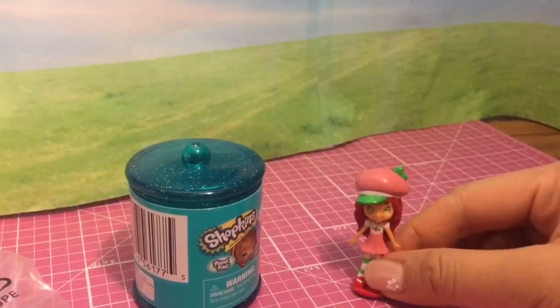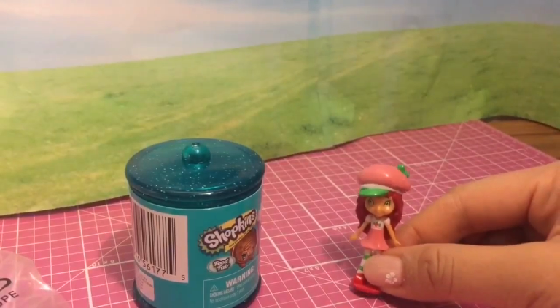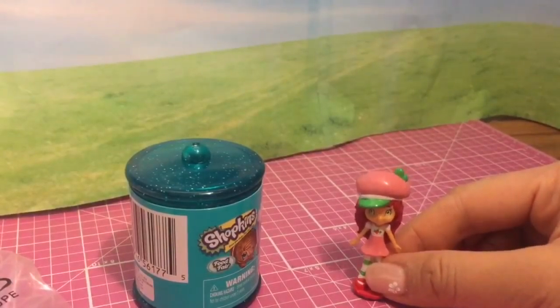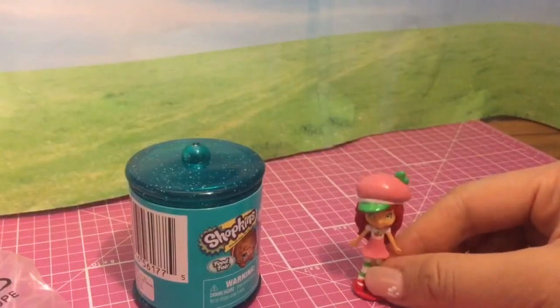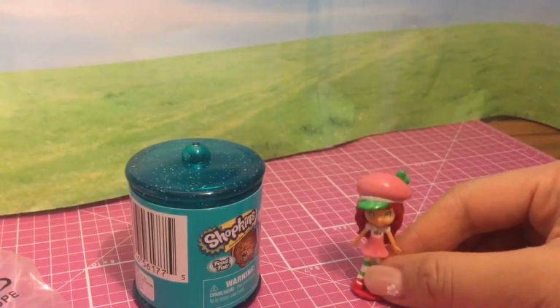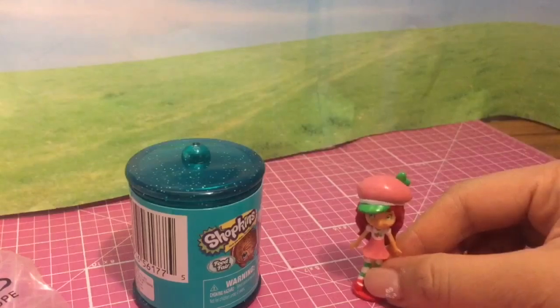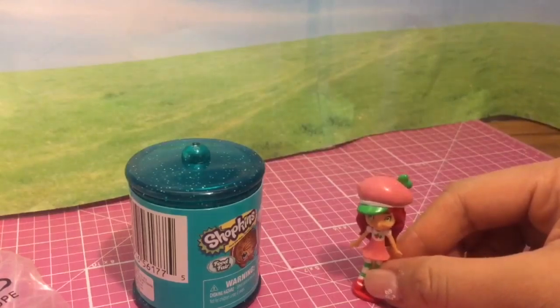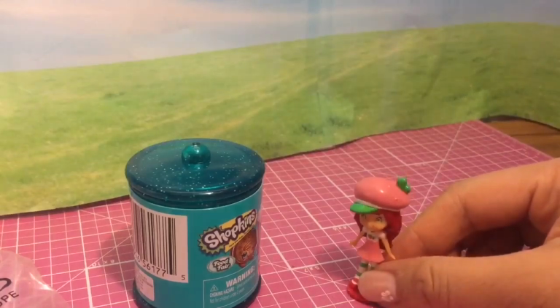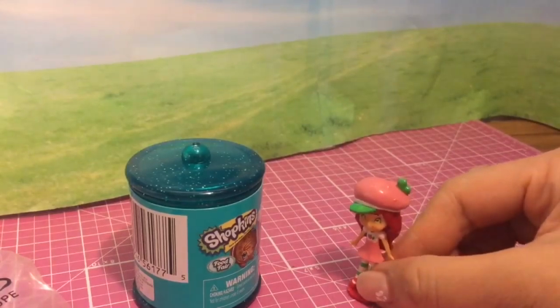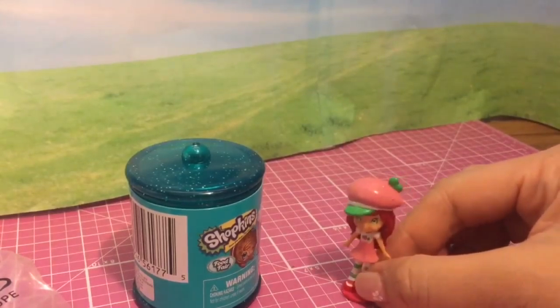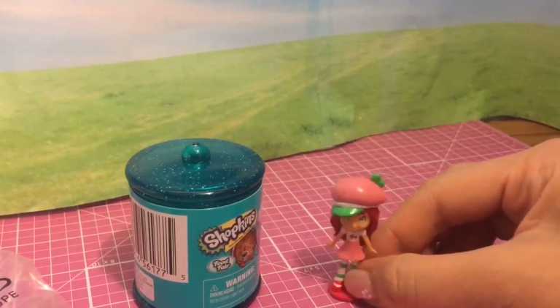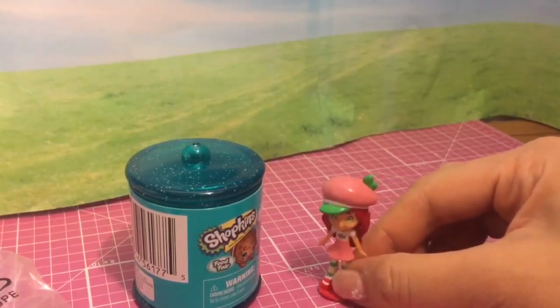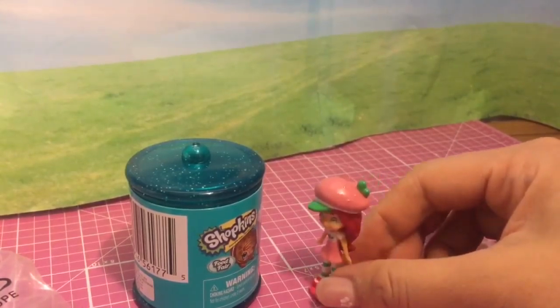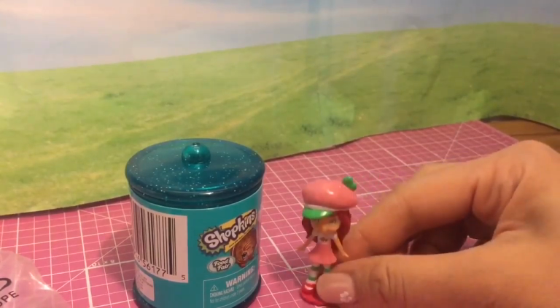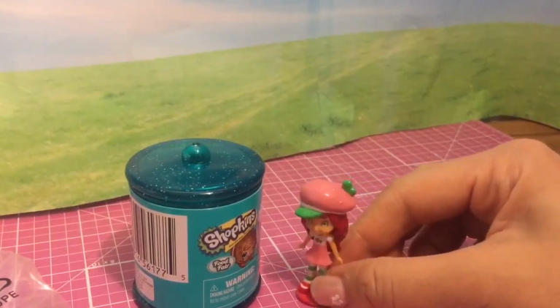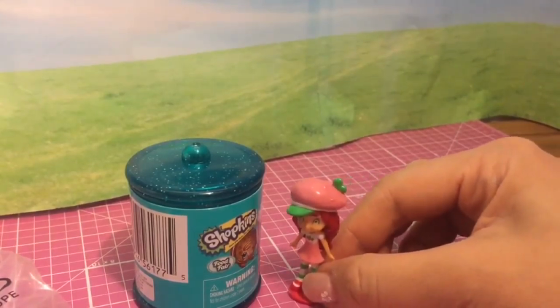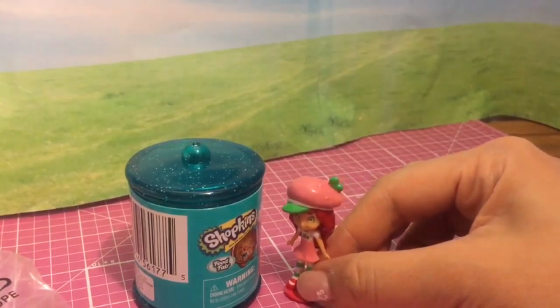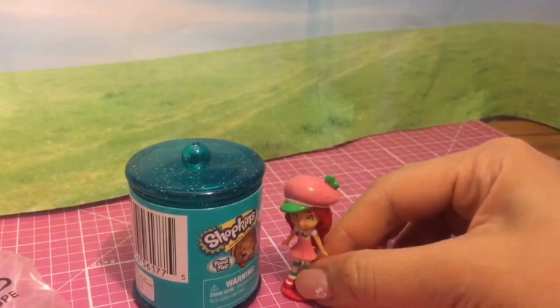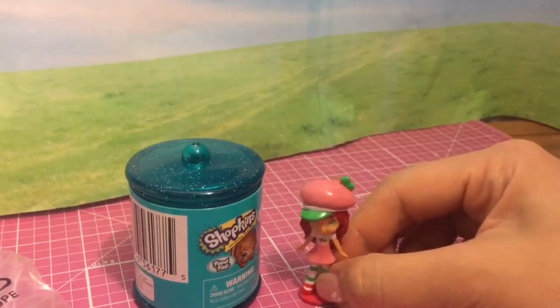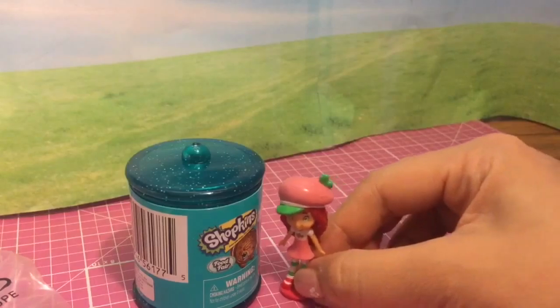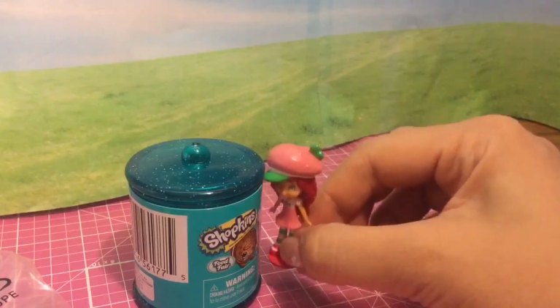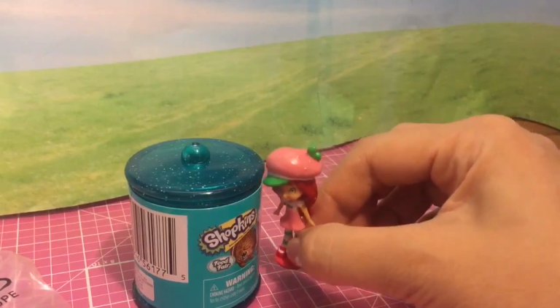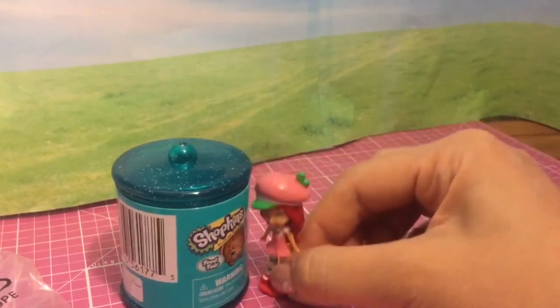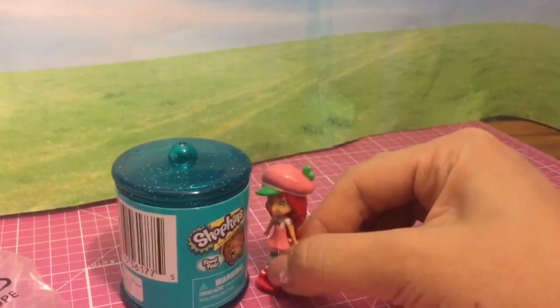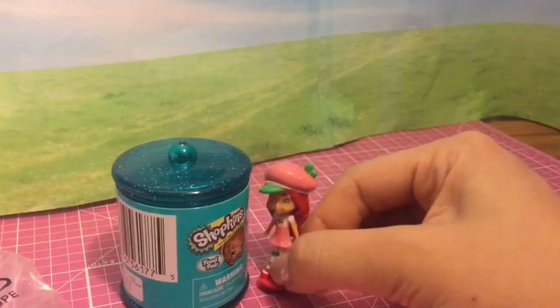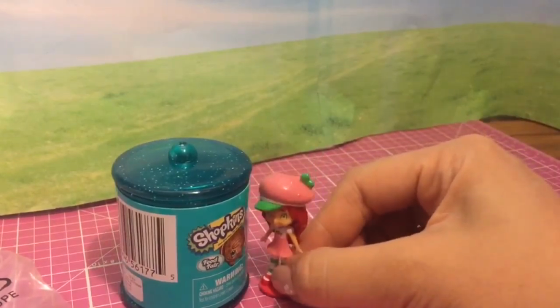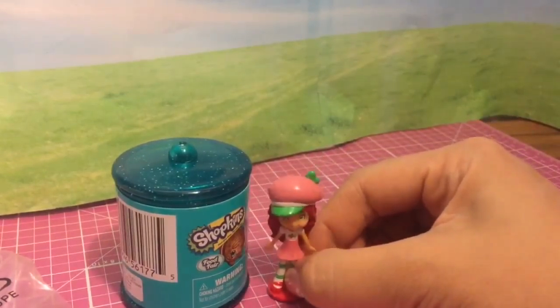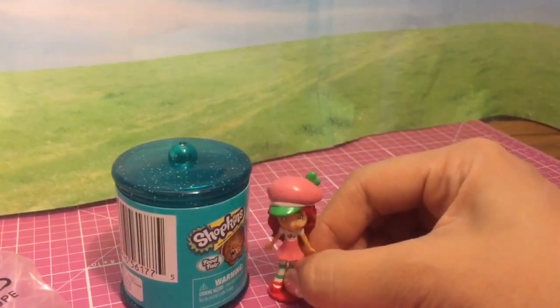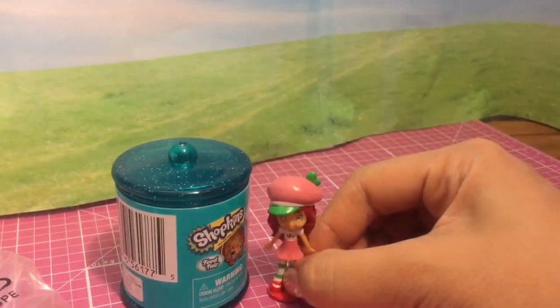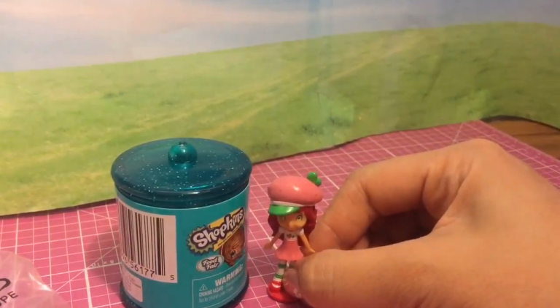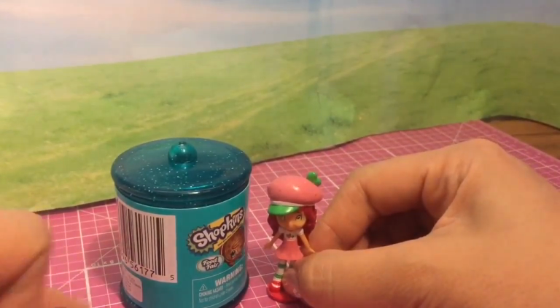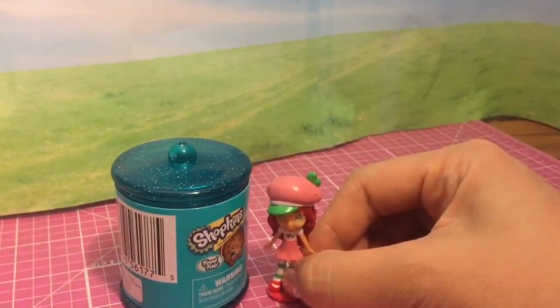I'm so hungry. I'm craving a cookie. I think someone put a cookie inside this big cookie jar, let me check it out. I can't get up there. Cherry Jam, Cherry Jam, can you come help me?